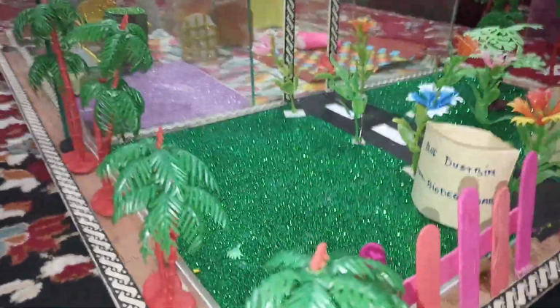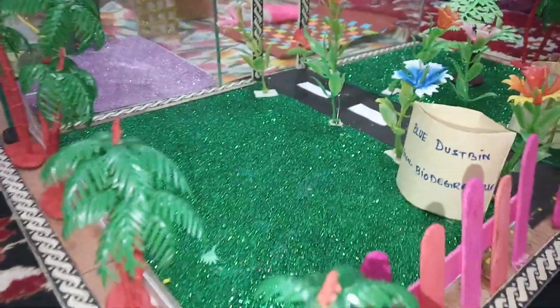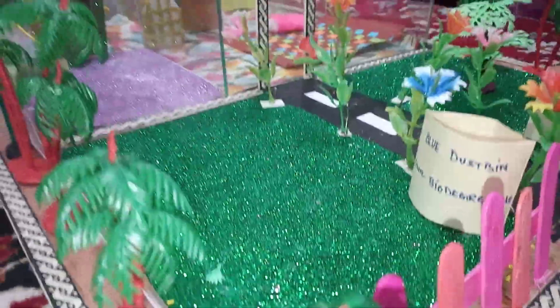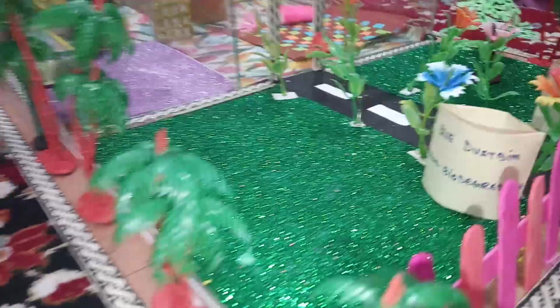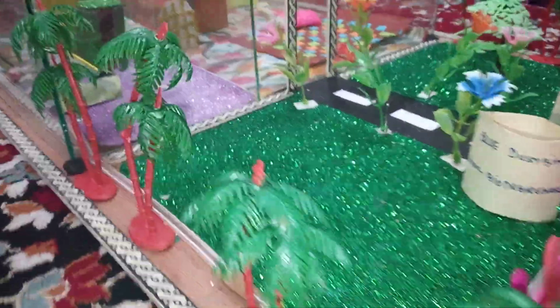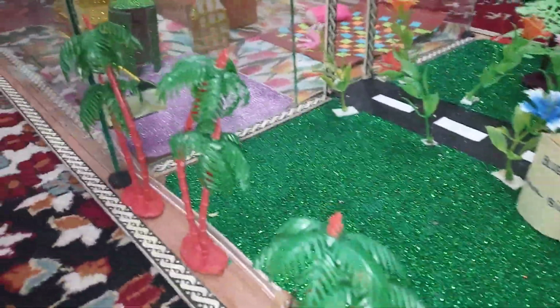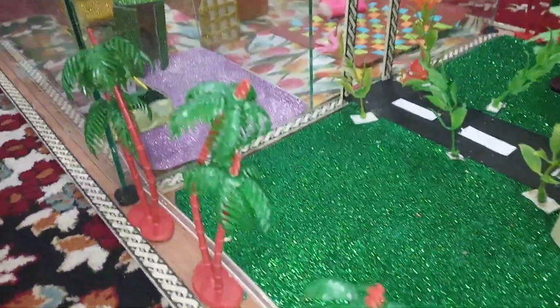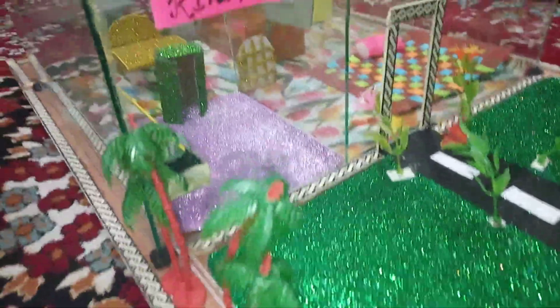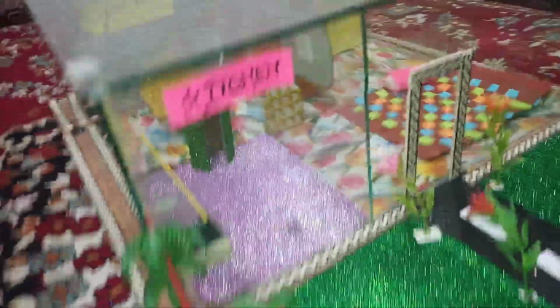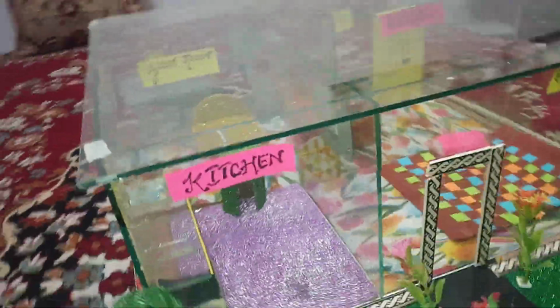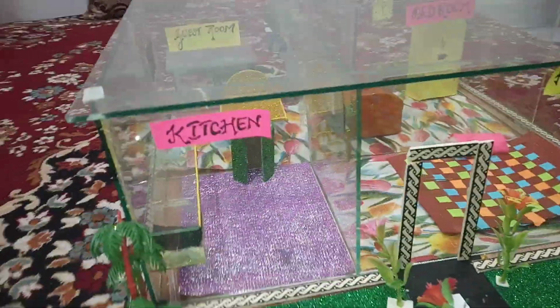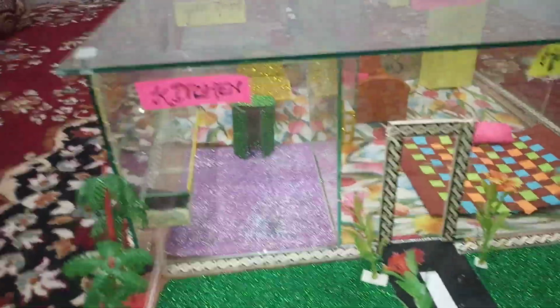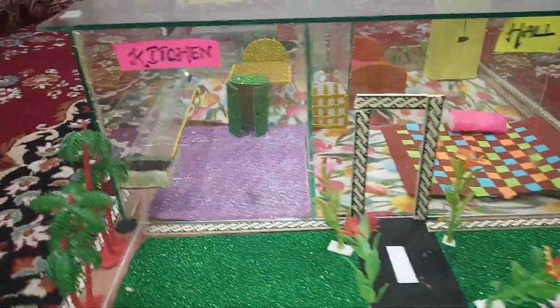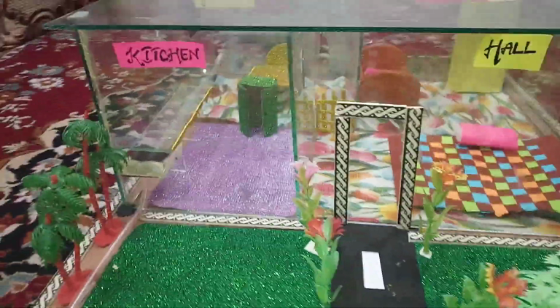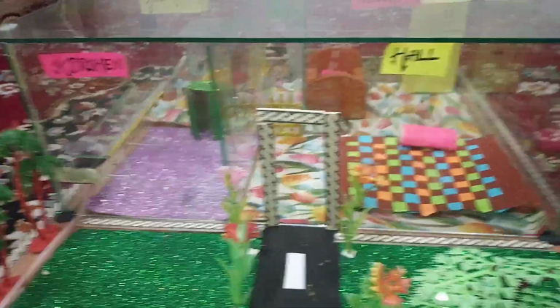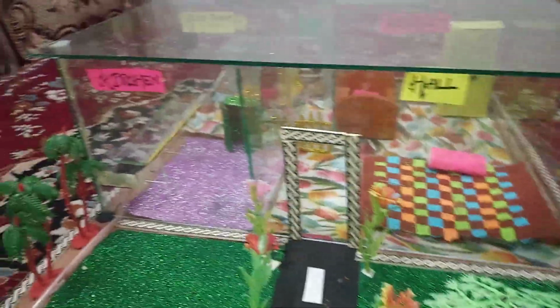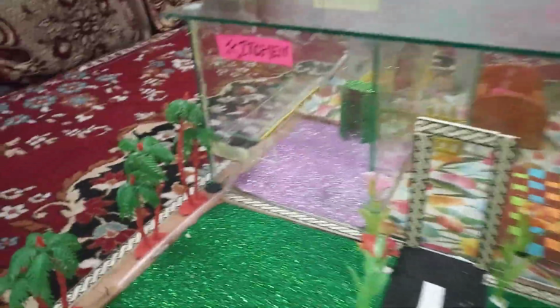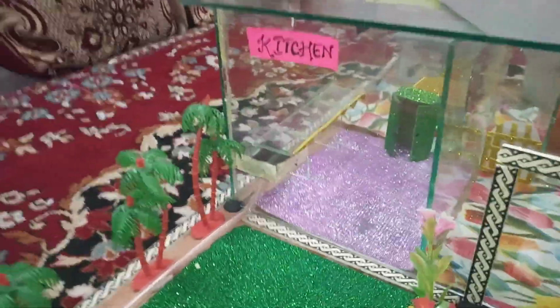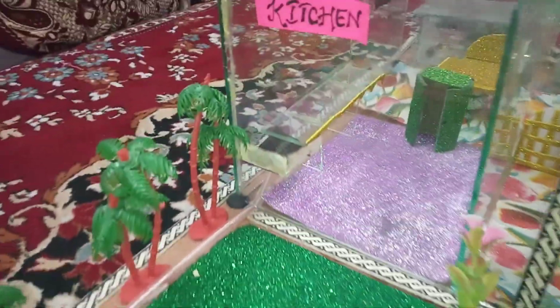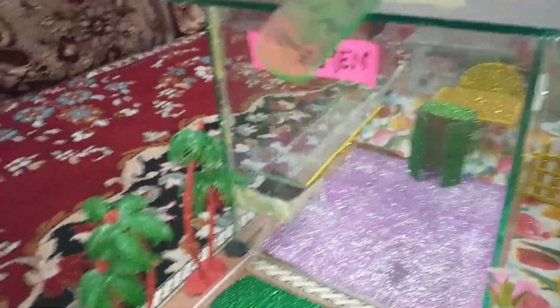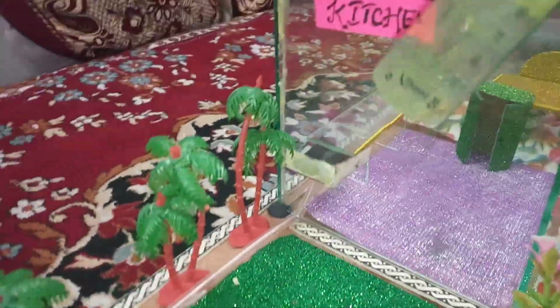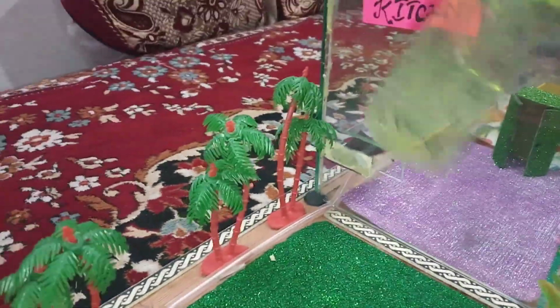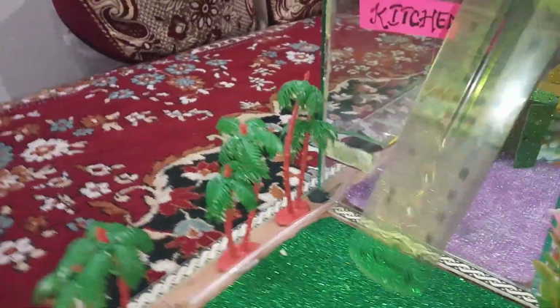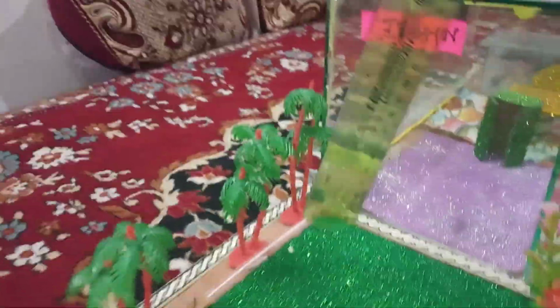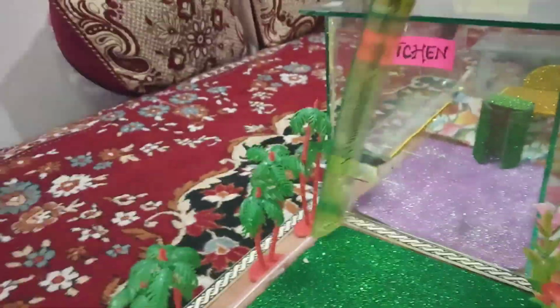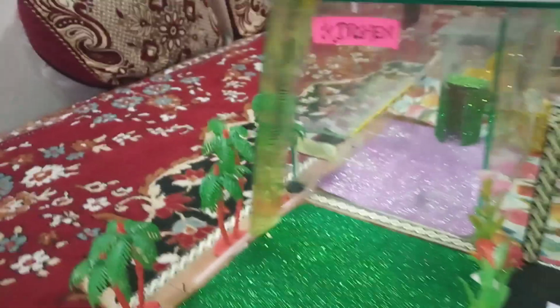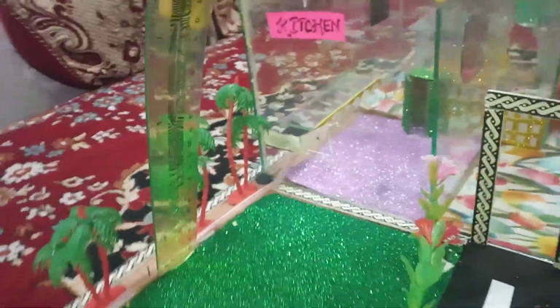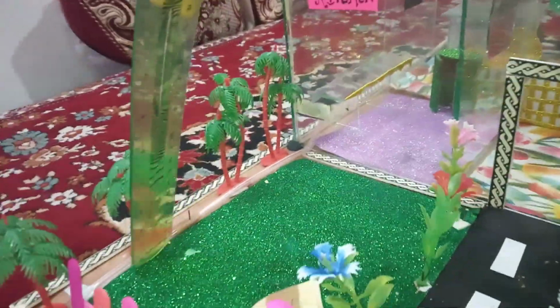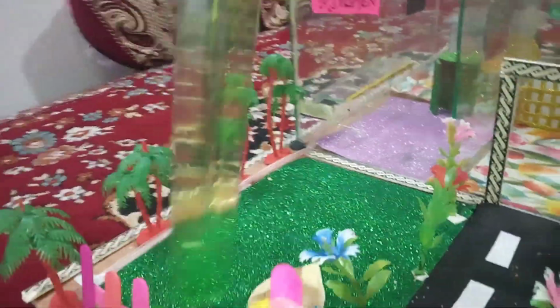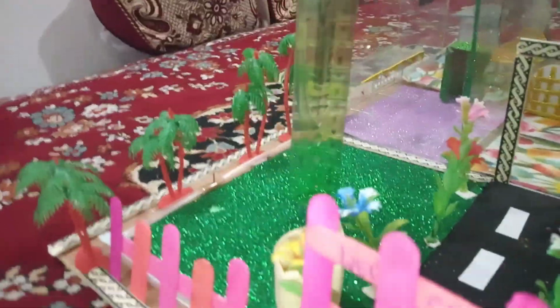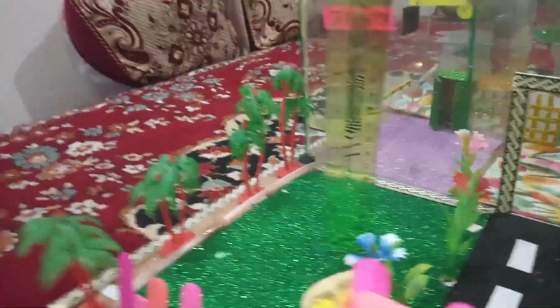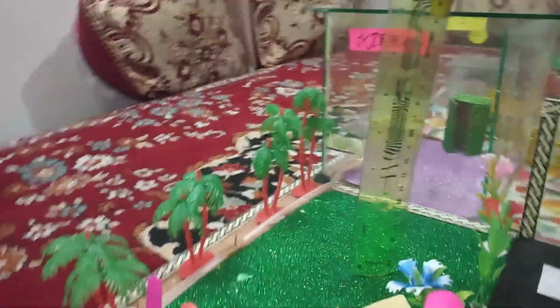These non-biodegradable wastes cannot be decomposed and are sent to factories for recycling. For the management of wastewater from the kitchen in the house, water is transported through pipes to the garden for watering of plants.